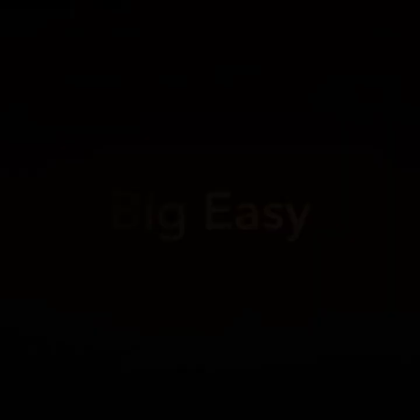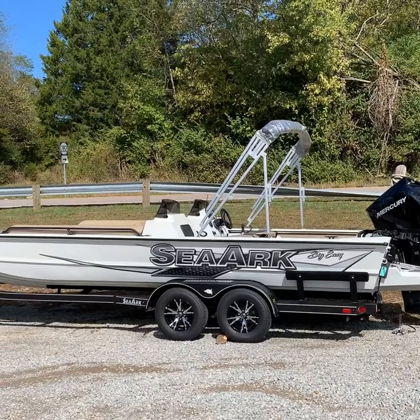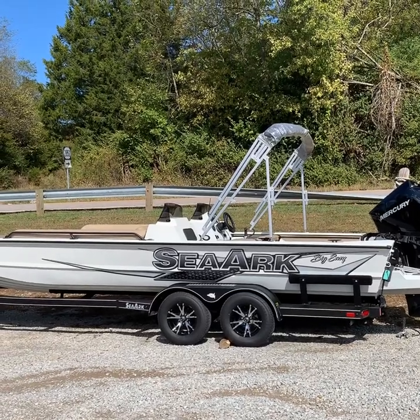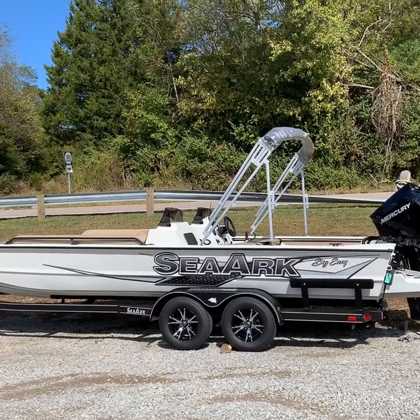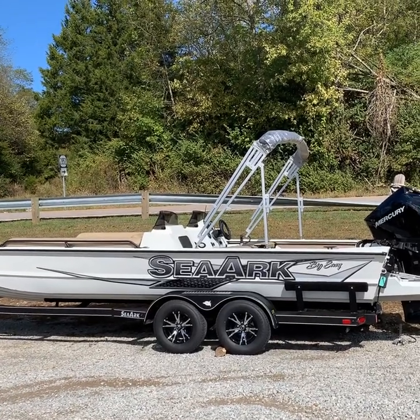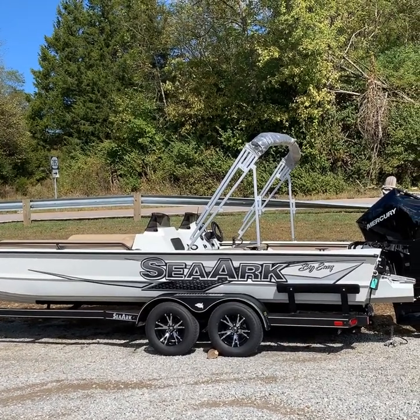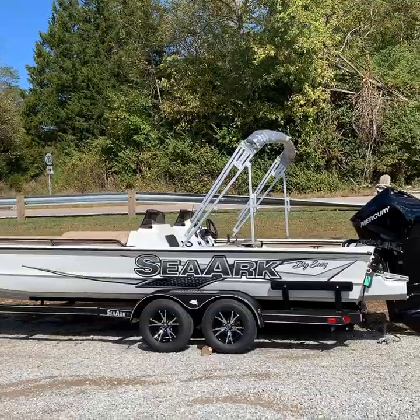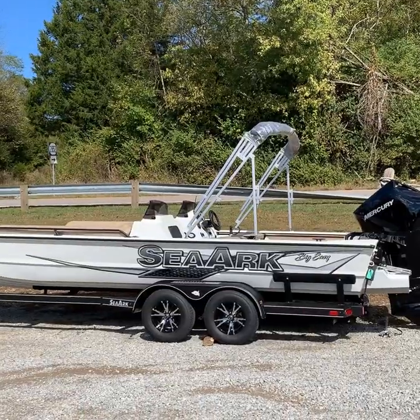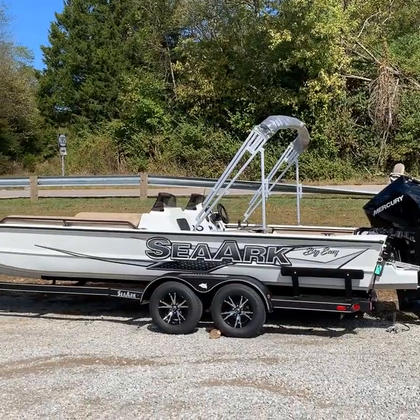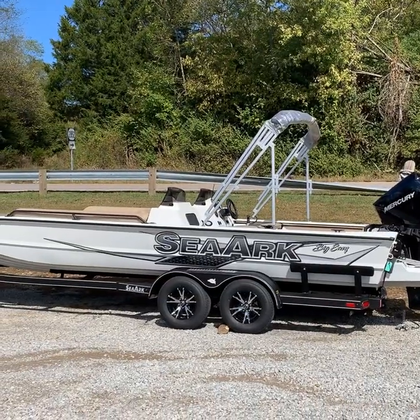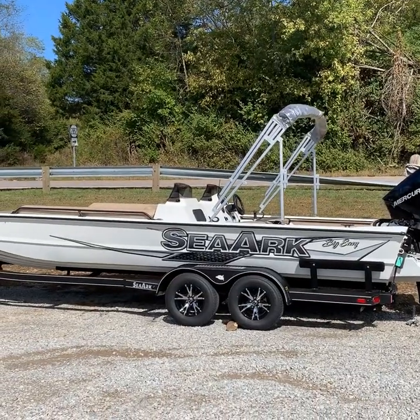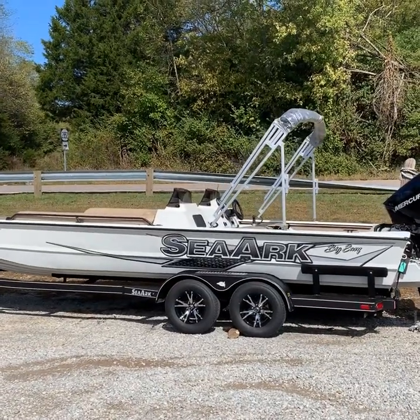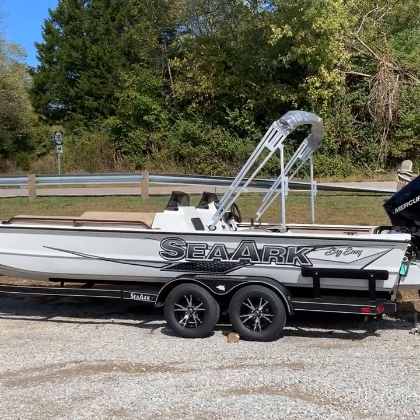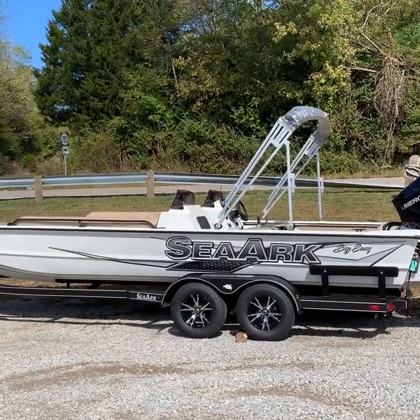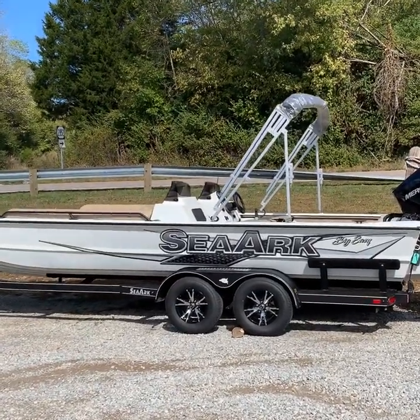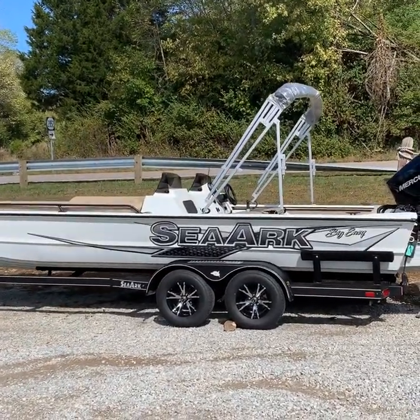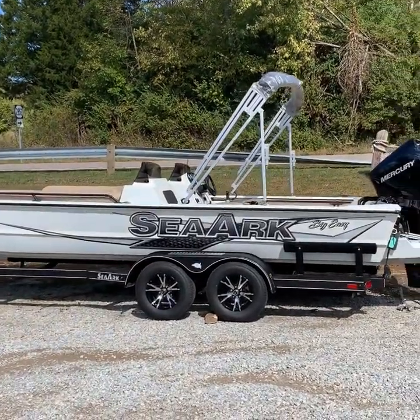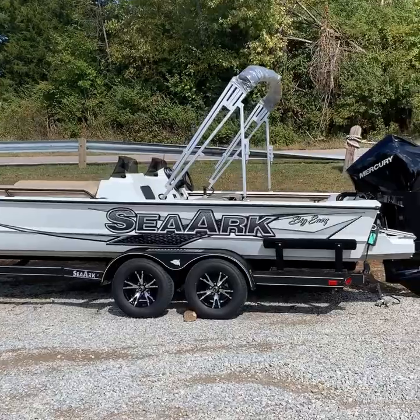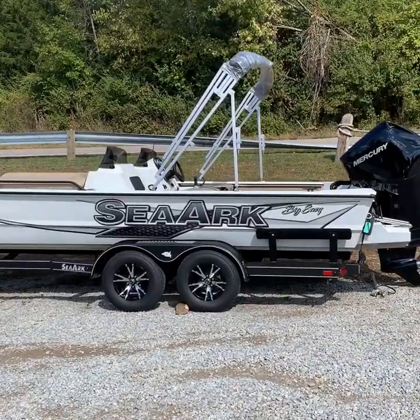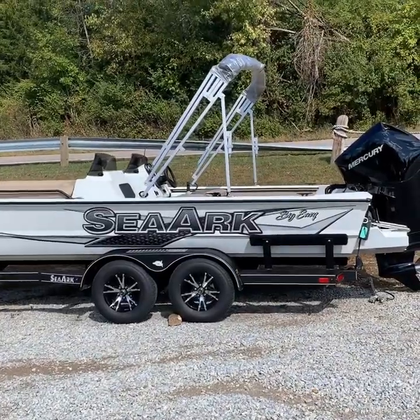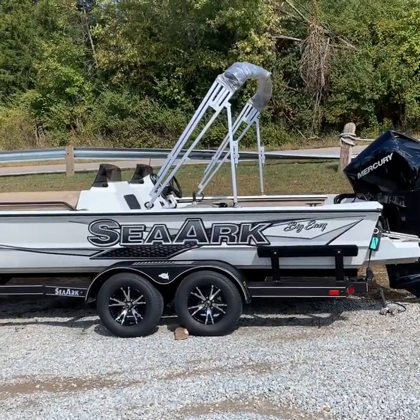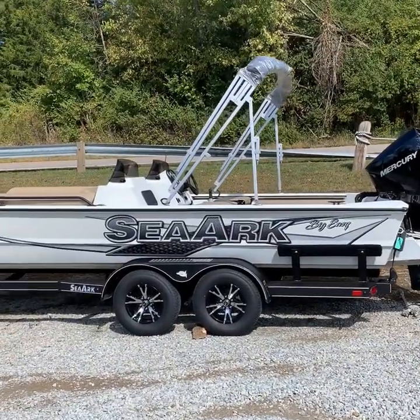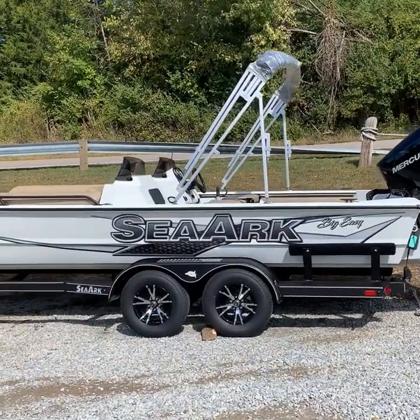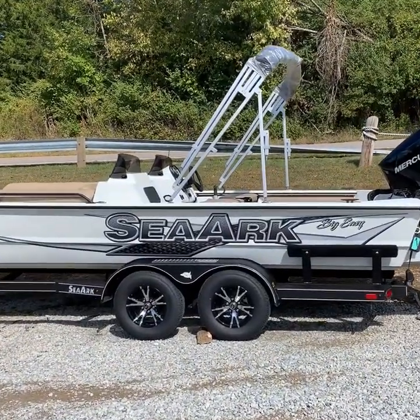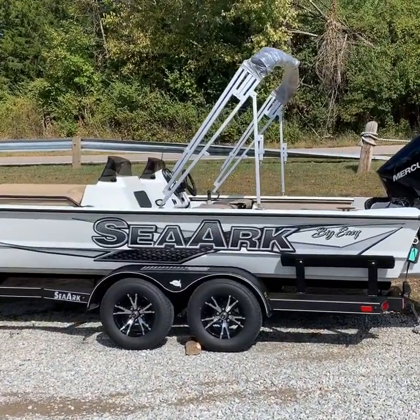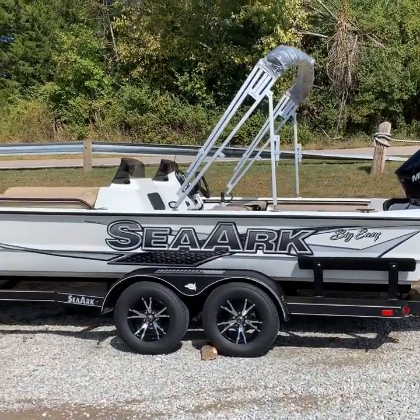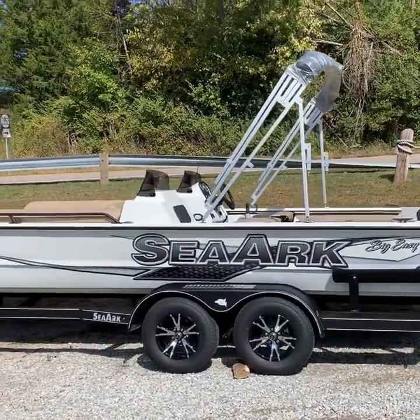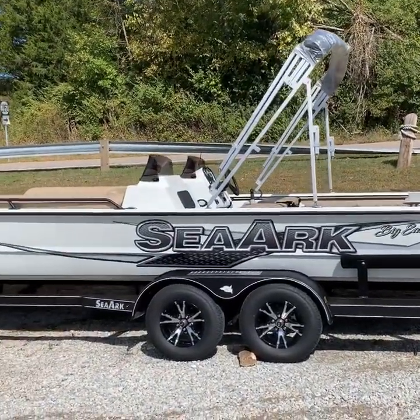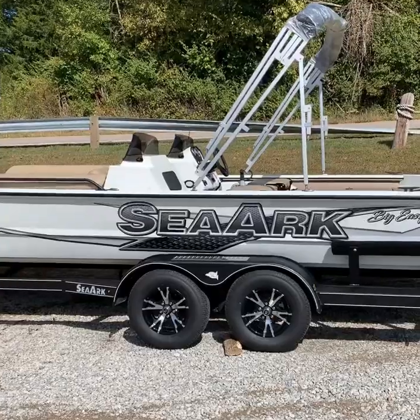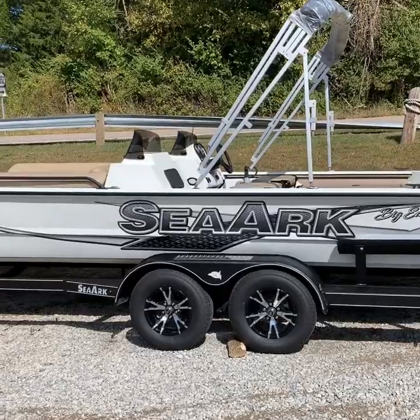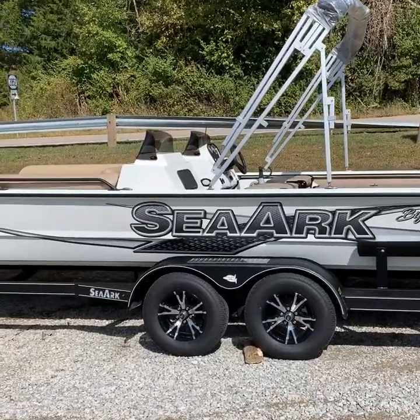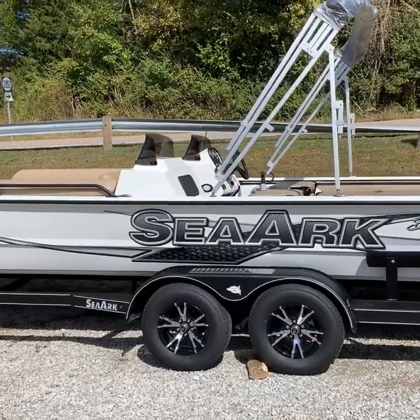Folks, Robbie here at Knott Marine, bringing you another one of the beautiful new 2020 Sea-Arc boats. This Big Easy is loaded. We've got it powered with the 225 Mercury — as you can see, the colors on it are just incredible.